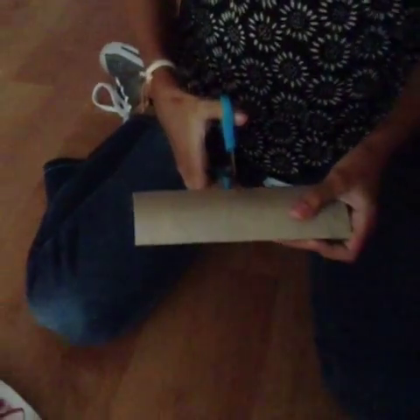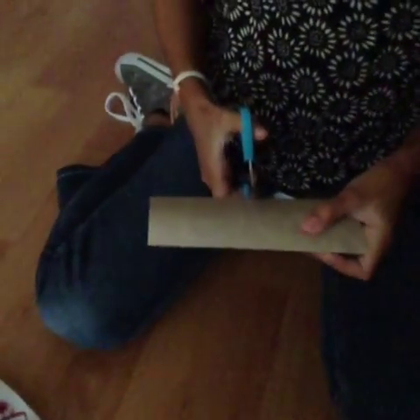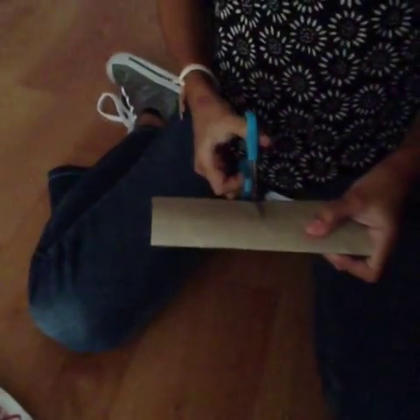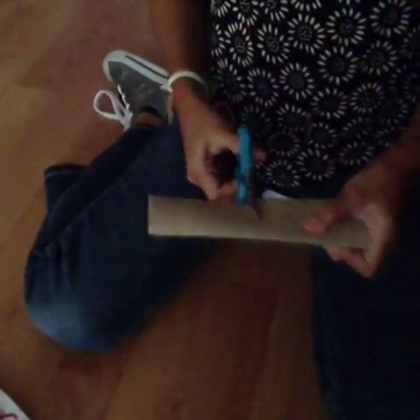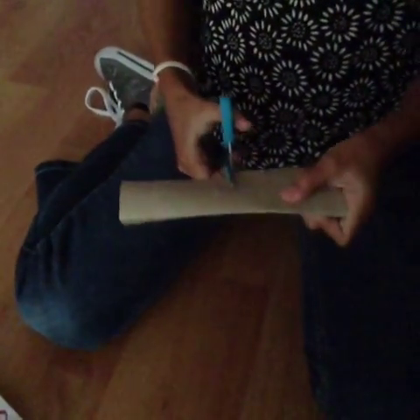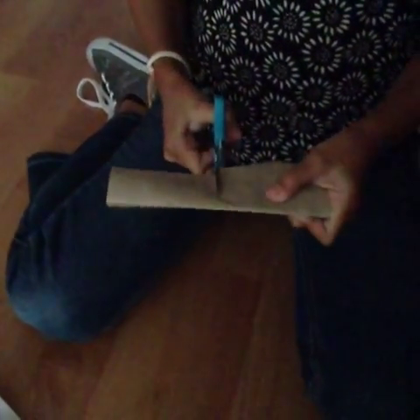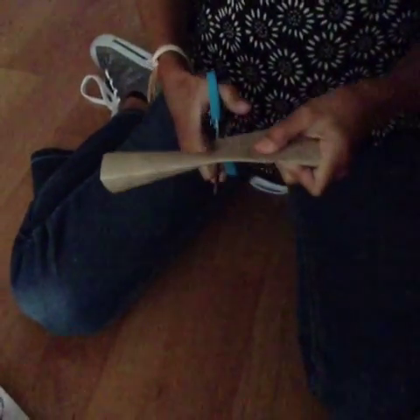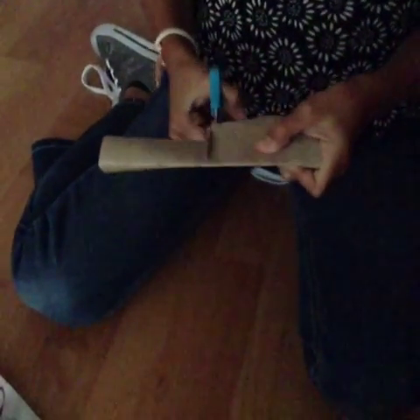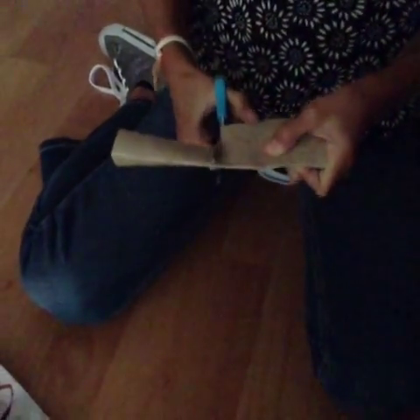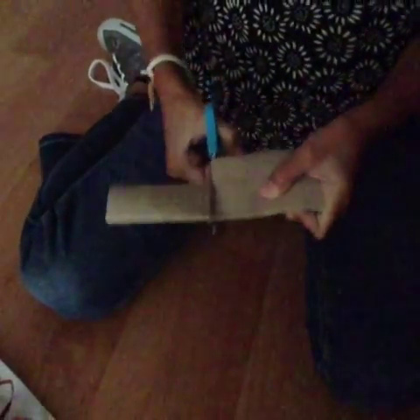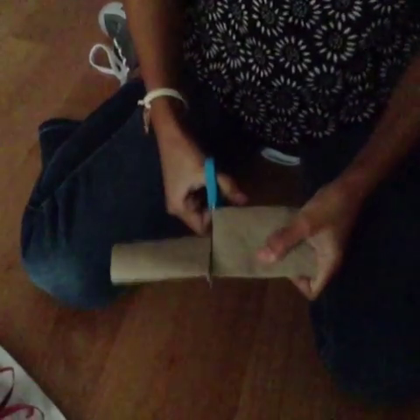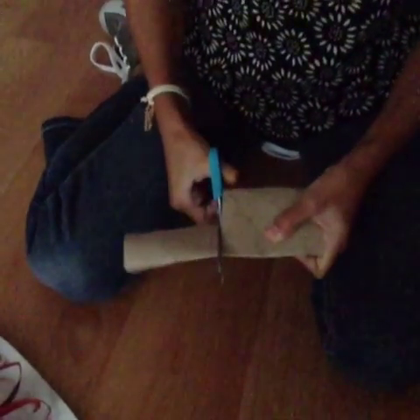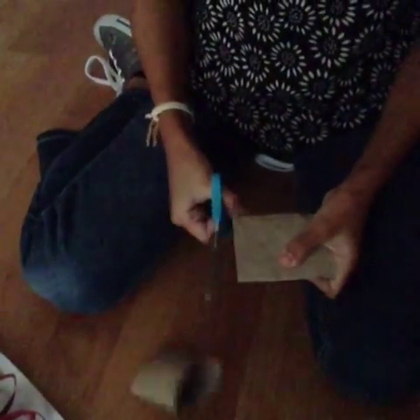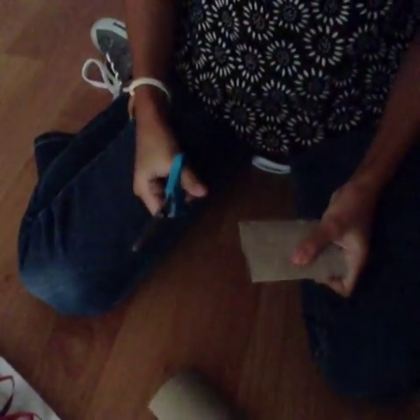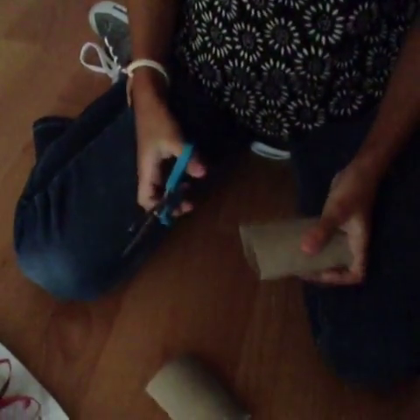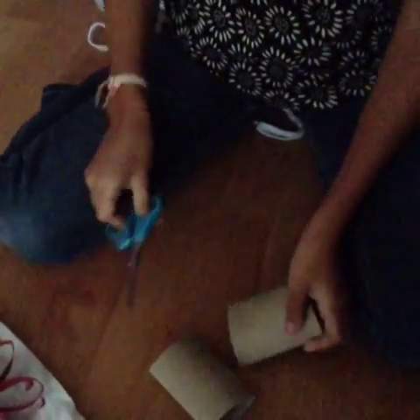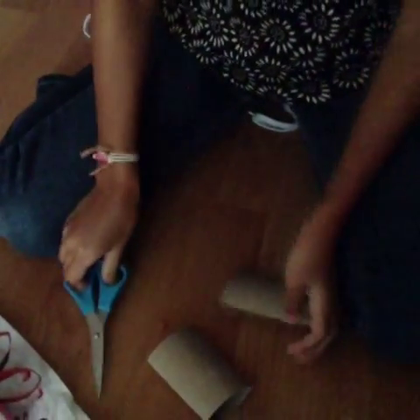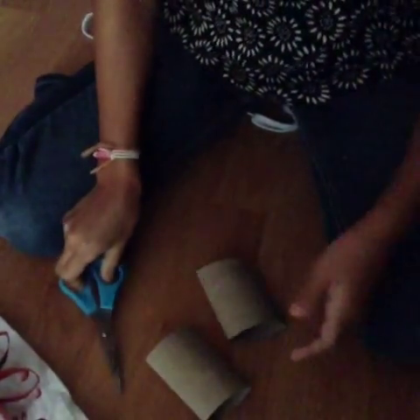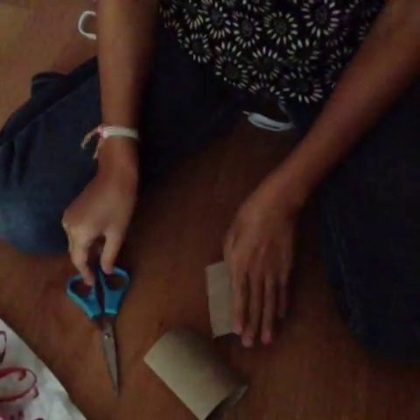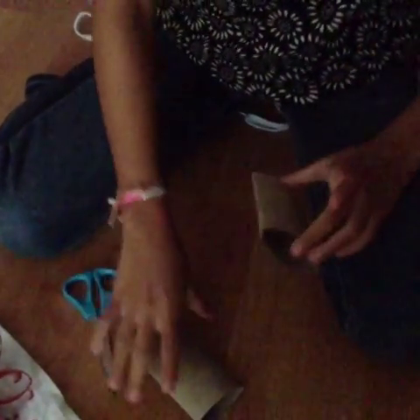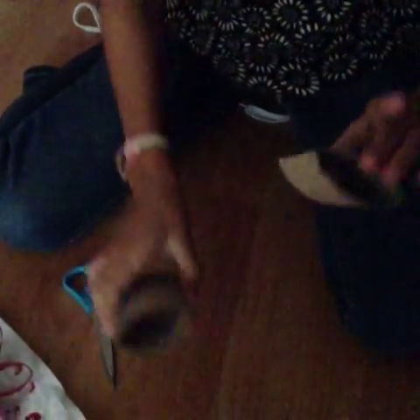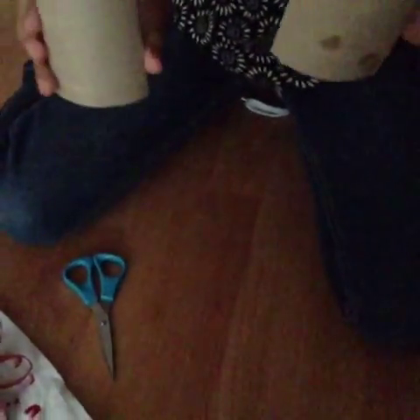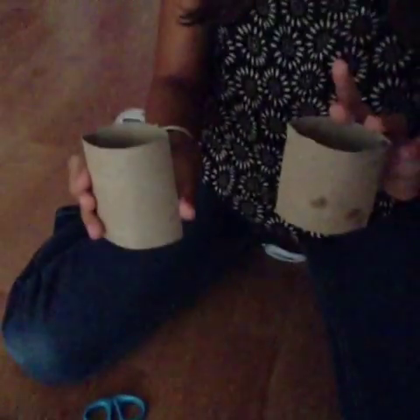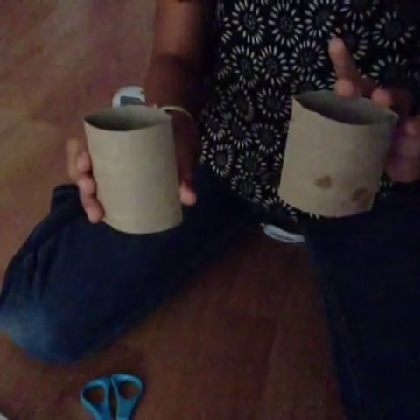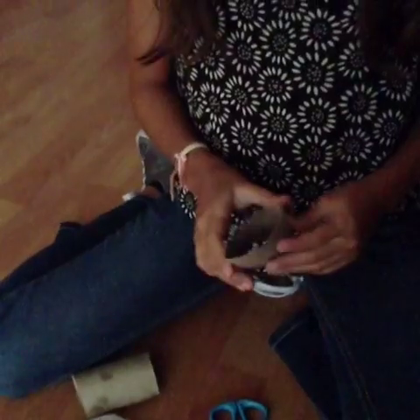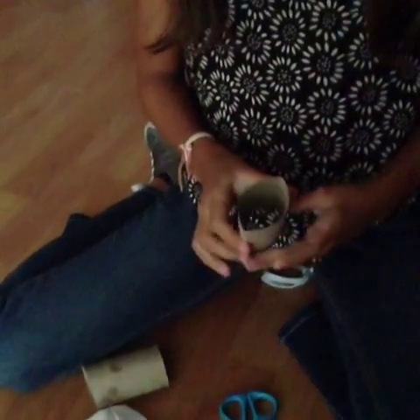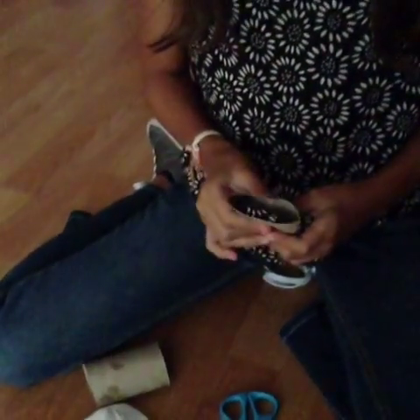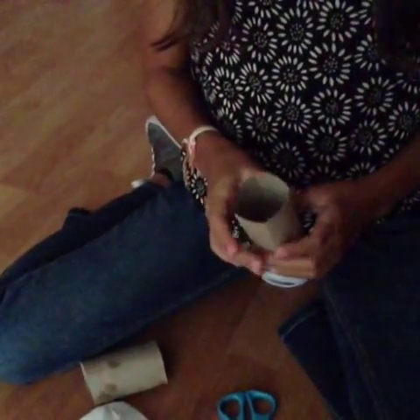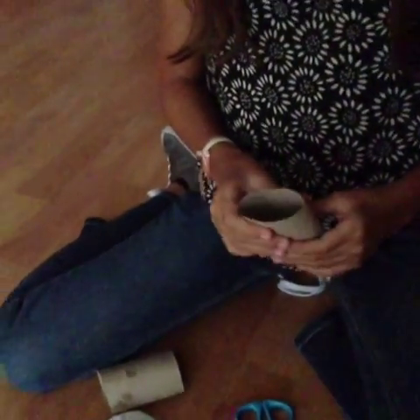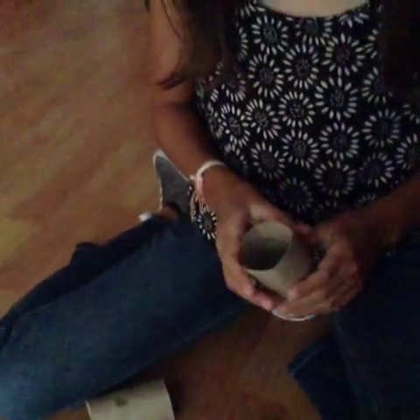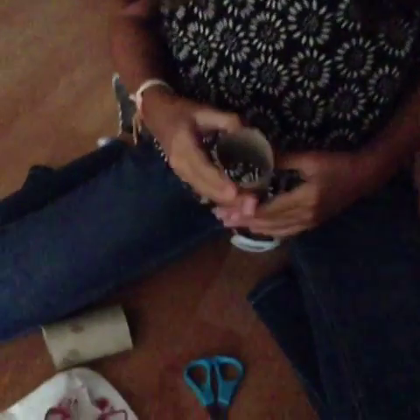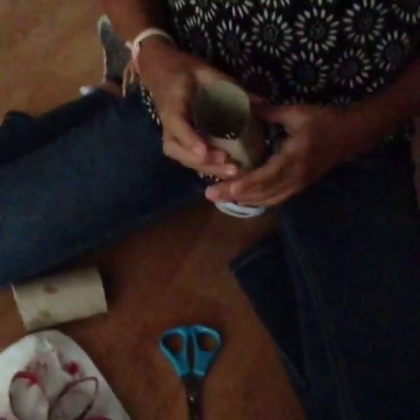Now we're all done filming, so put it on a platform like a paper towel and let it dry. While the flower is drying you're going to cut the size of your pot. Now you're going to stretch it out into a circular form.